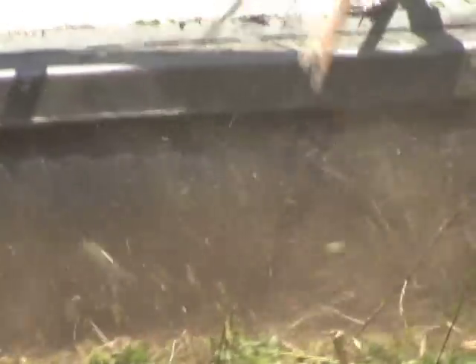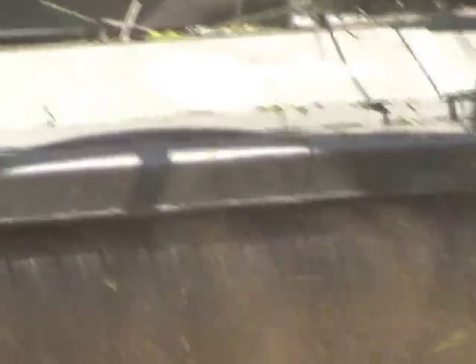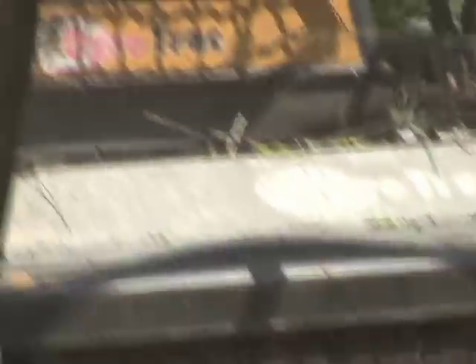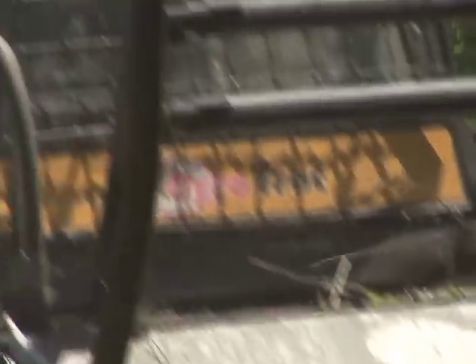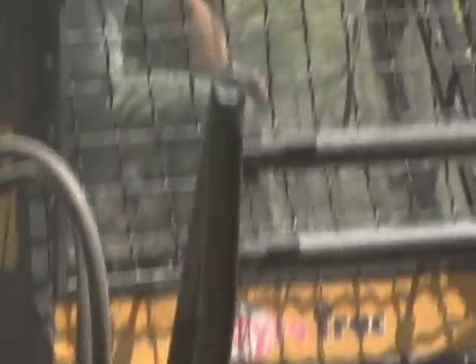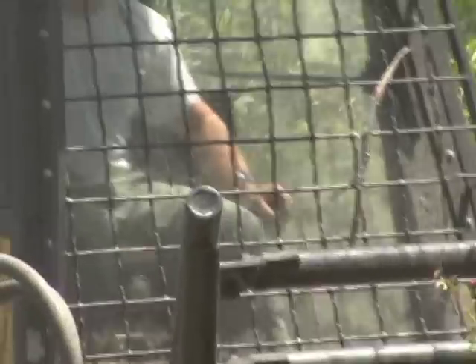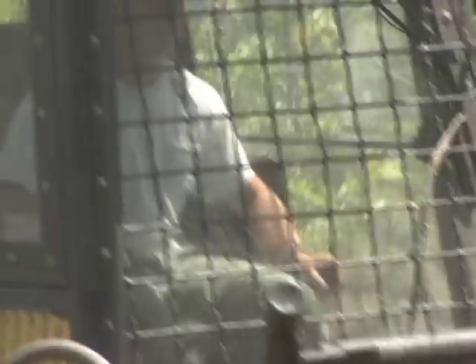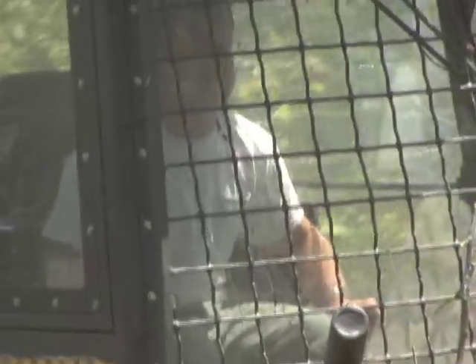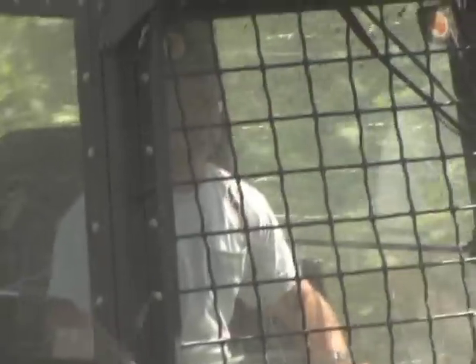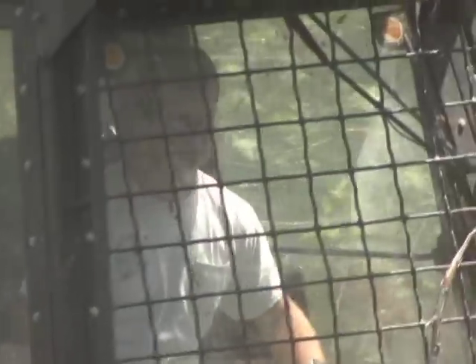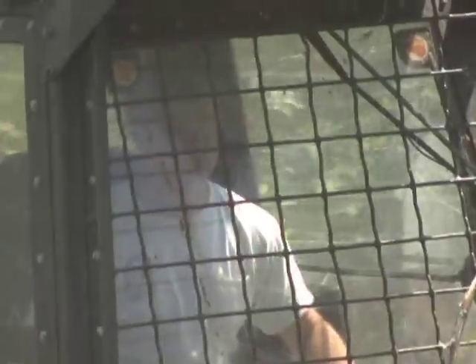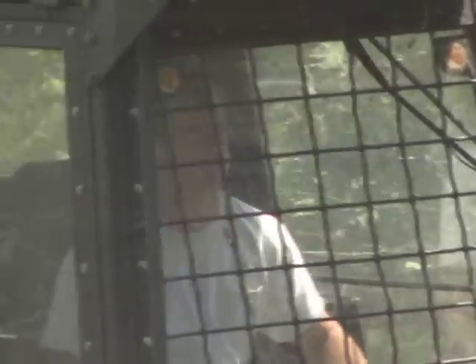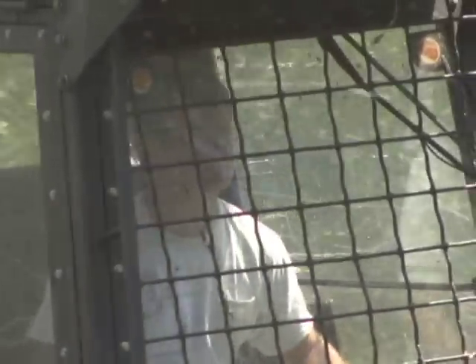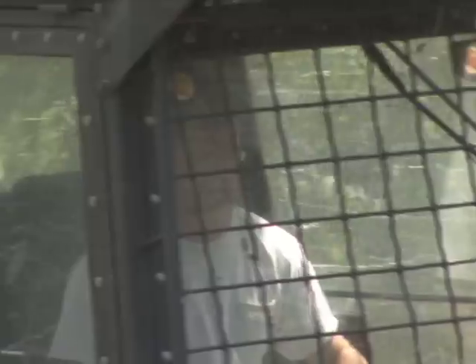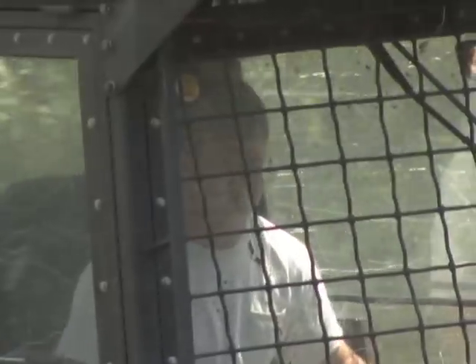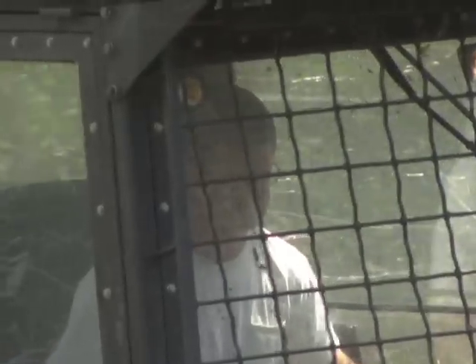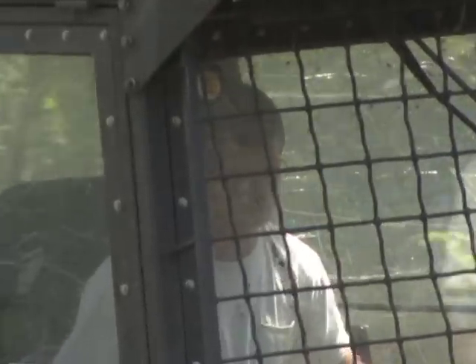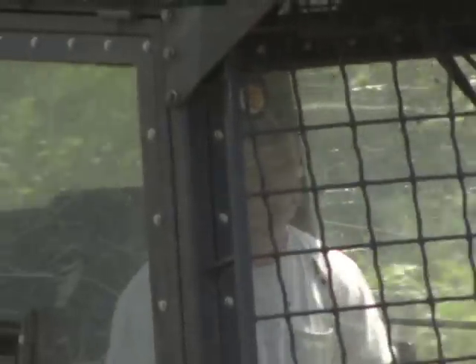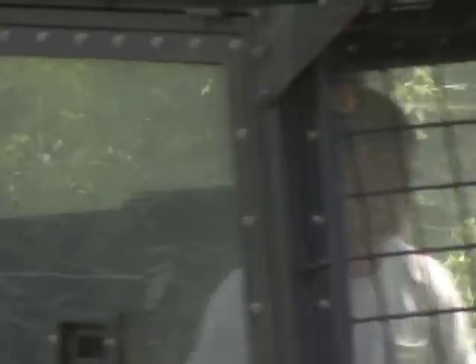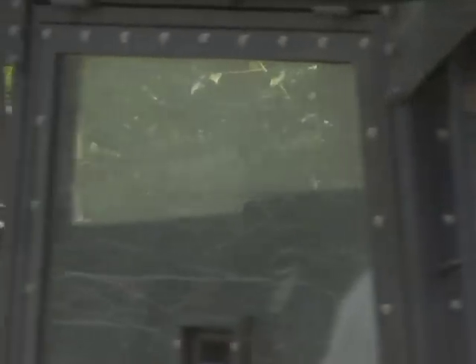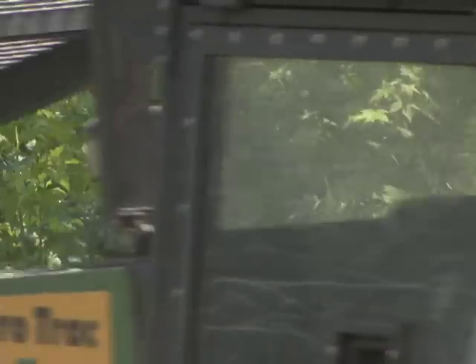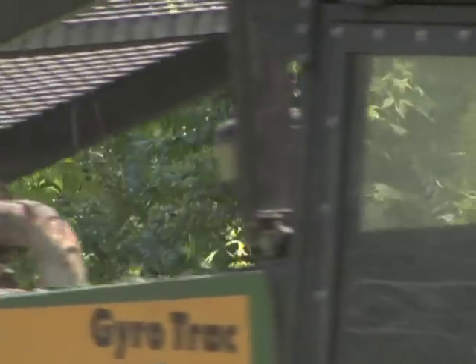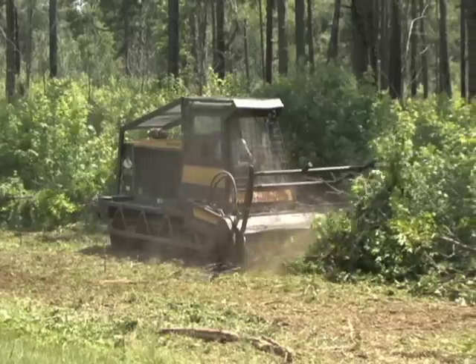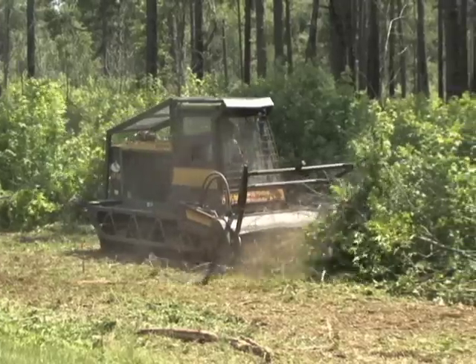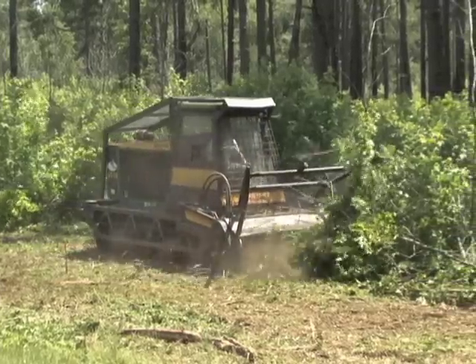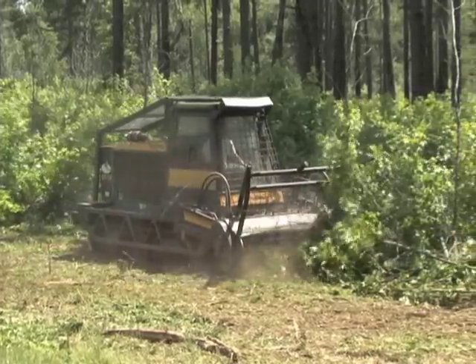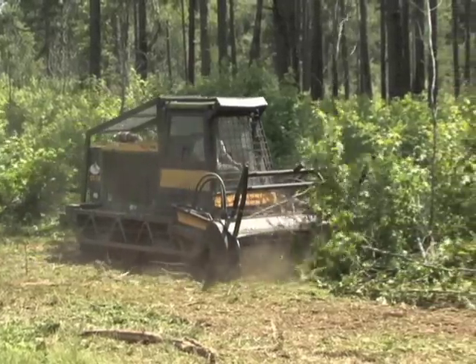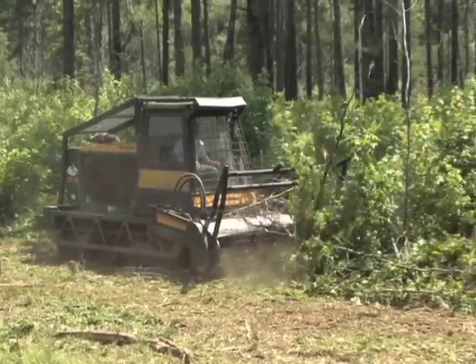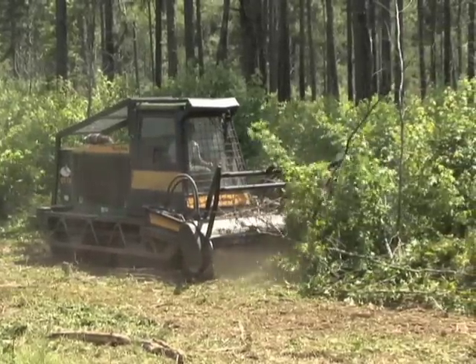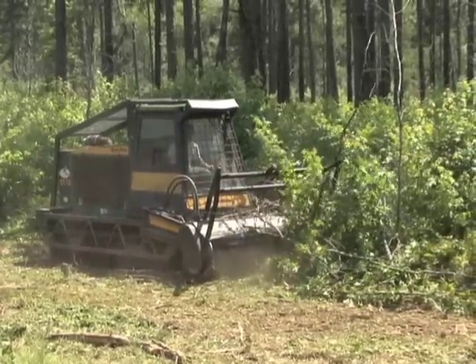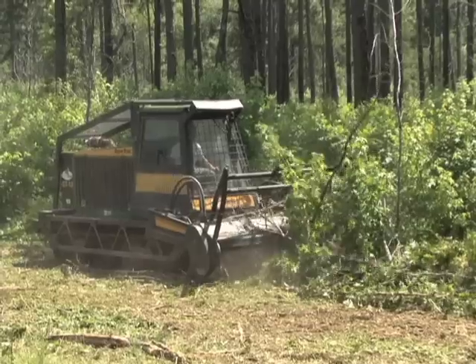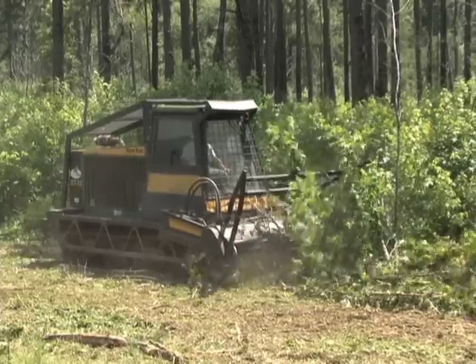Gyro tracks can cost anywhere from about $150 to $300 per hour. They can typically treat one half to one acre of habitat depending on the density of the habitat and also the size of the gyro track.